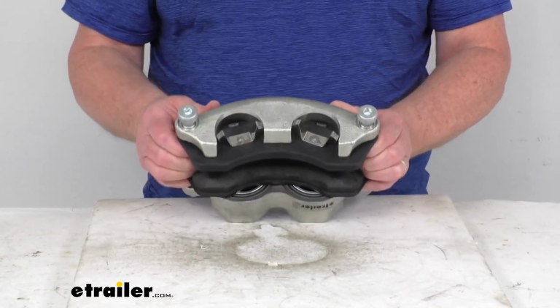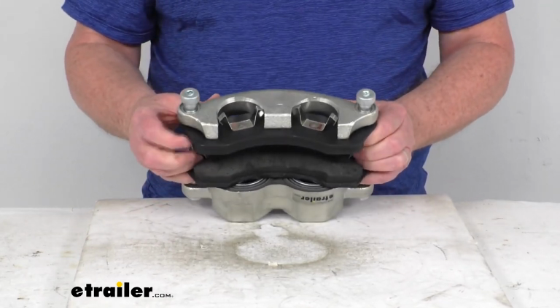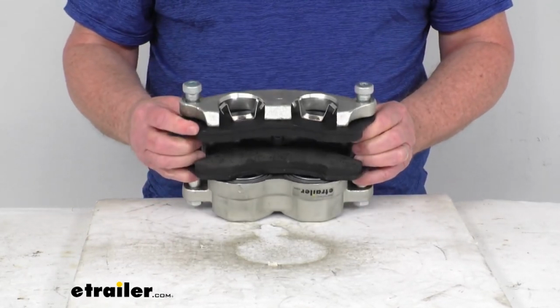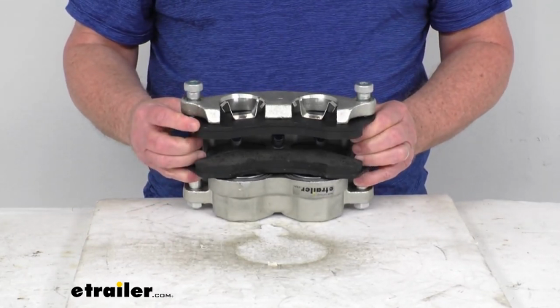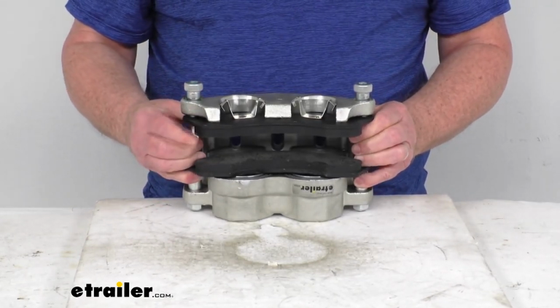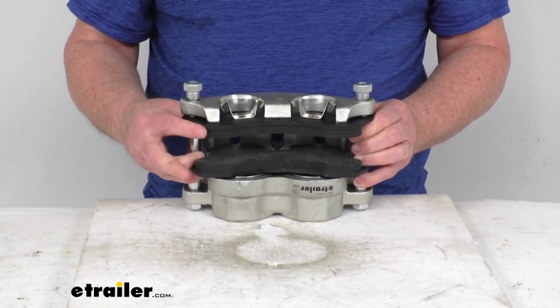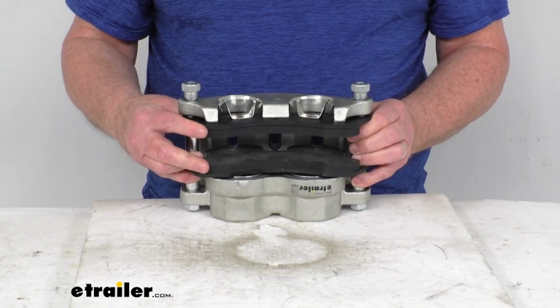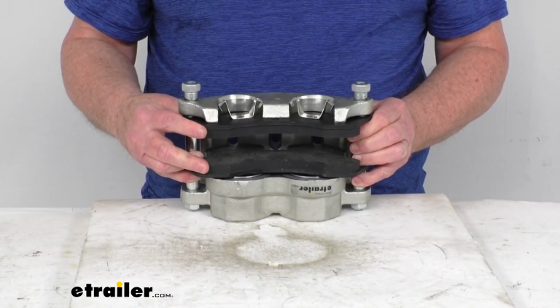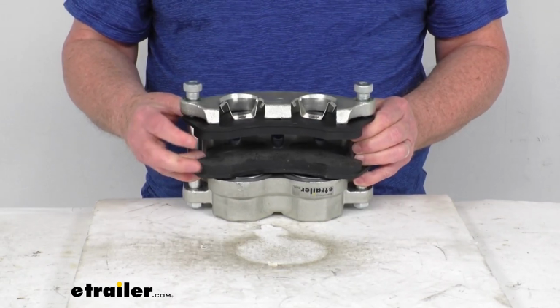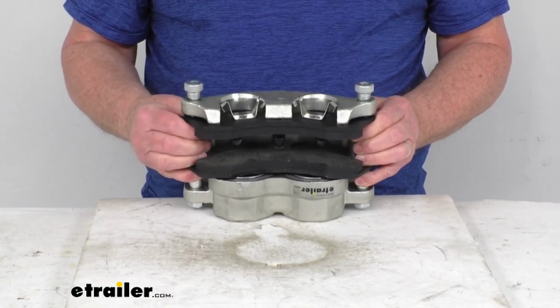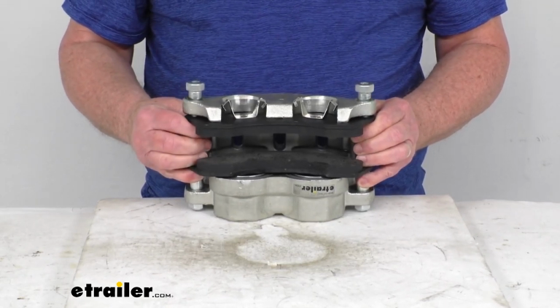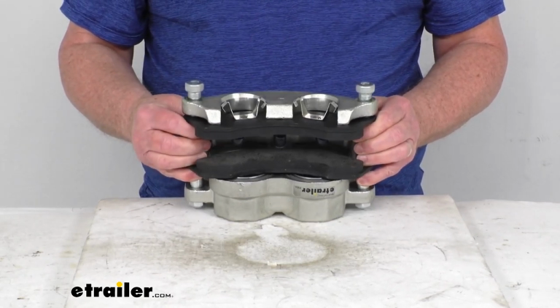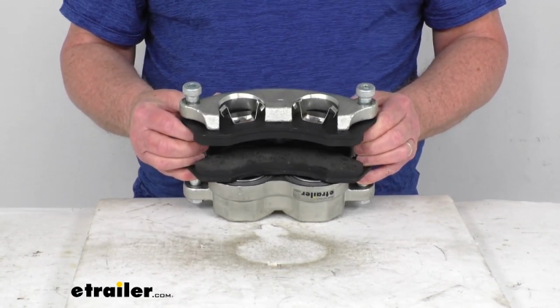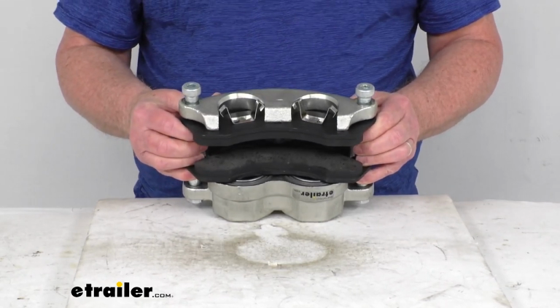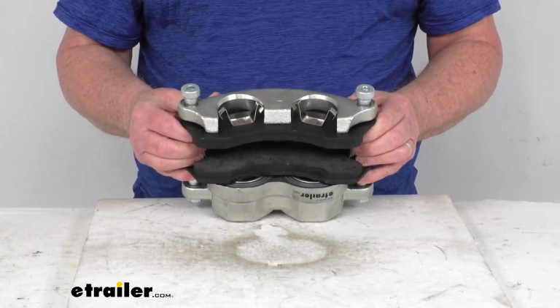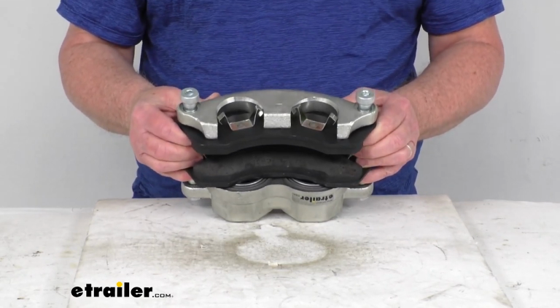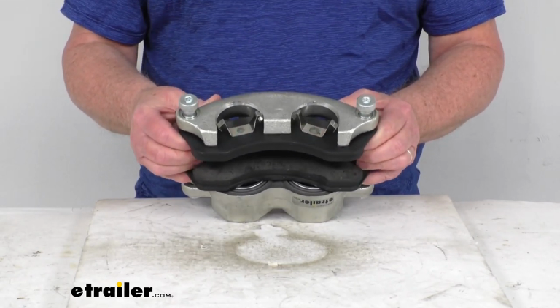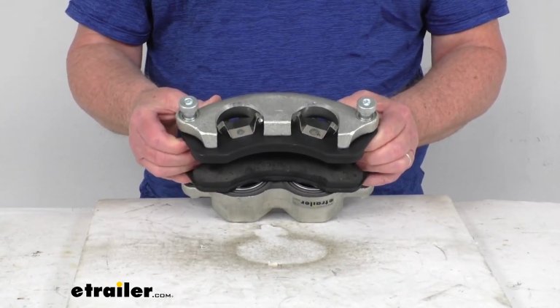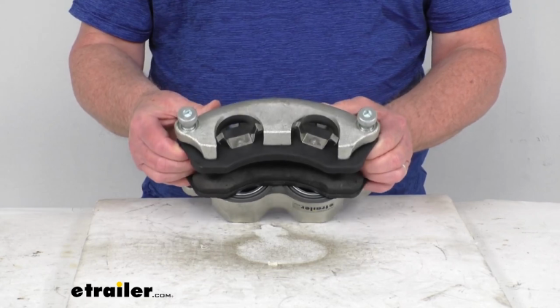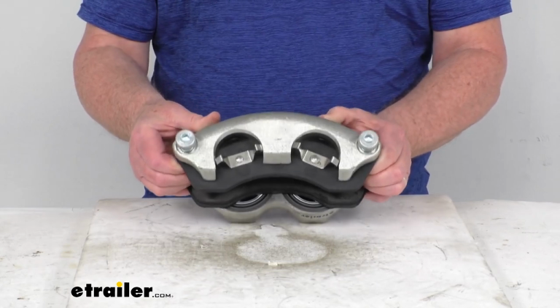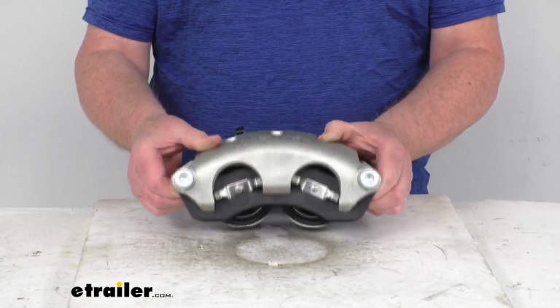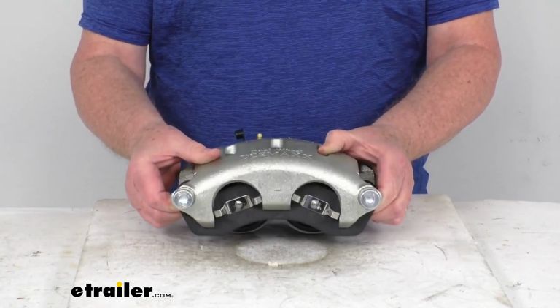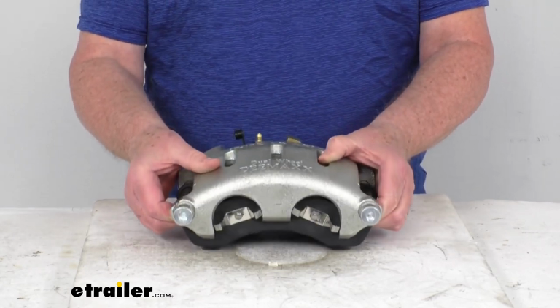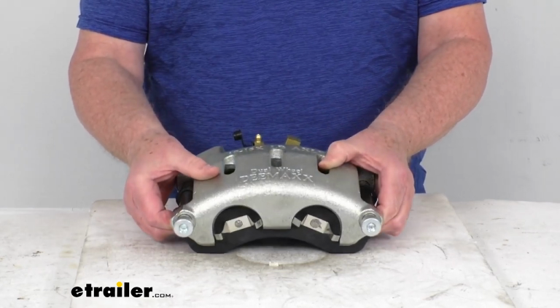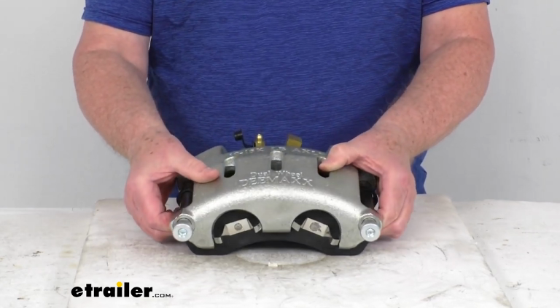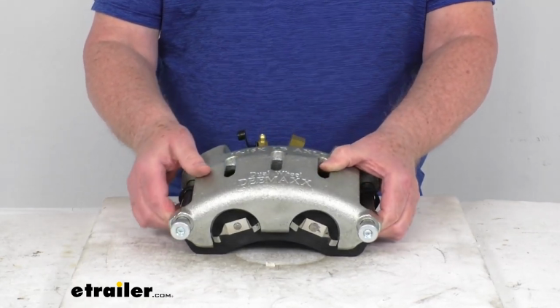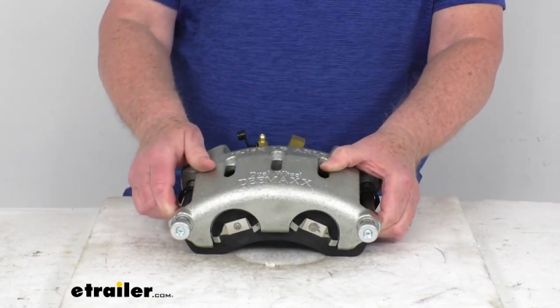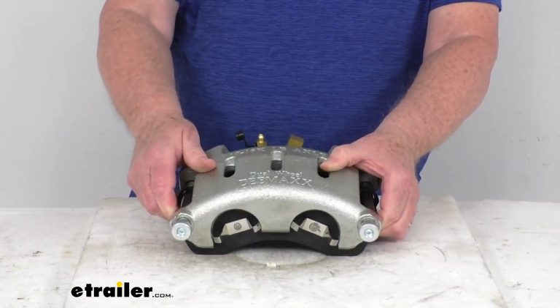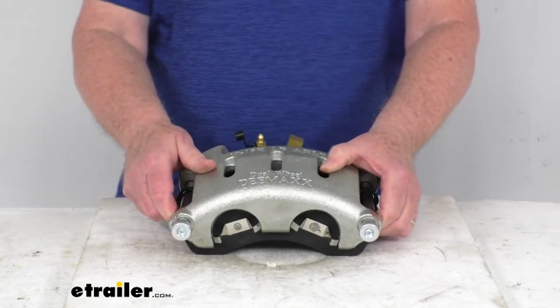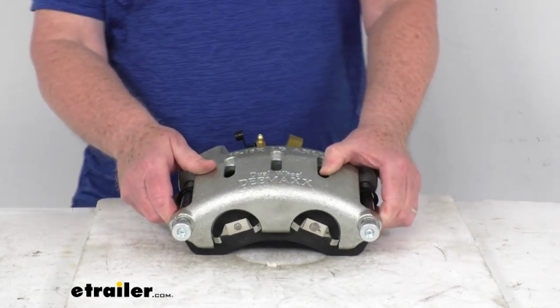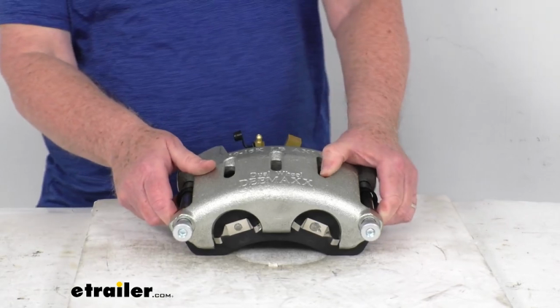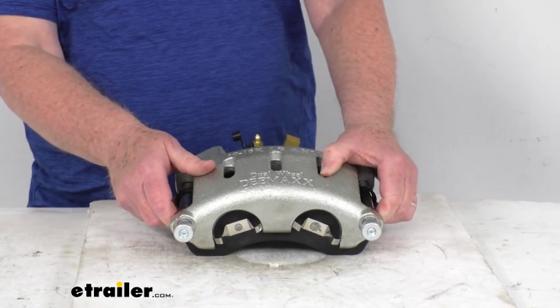The brake pads that are included are semi-metallic brake pads. They provide superior performance for more consistent braking. They'll last longer than your organic pads, and they produce less dust than the non-asbestos organic models.